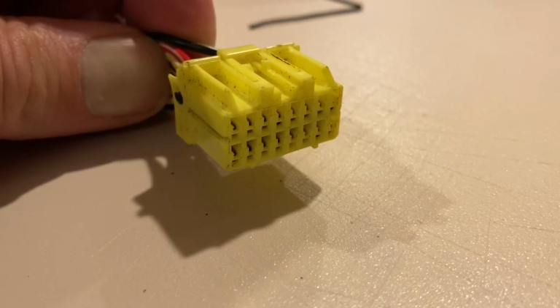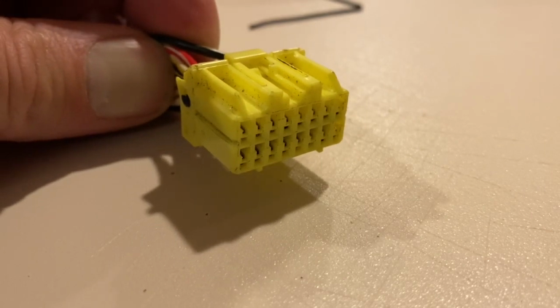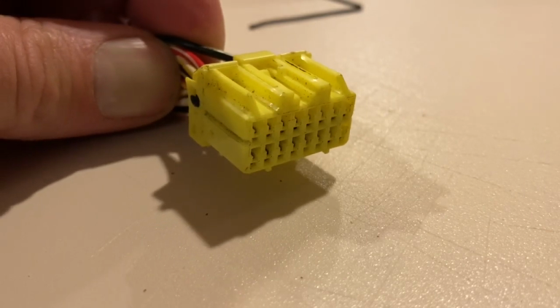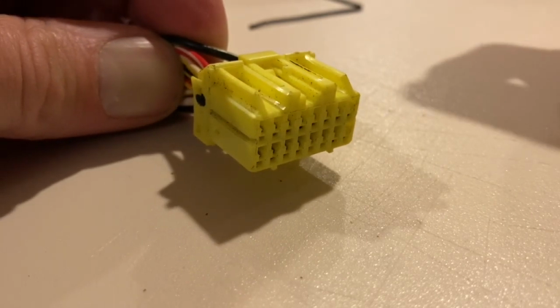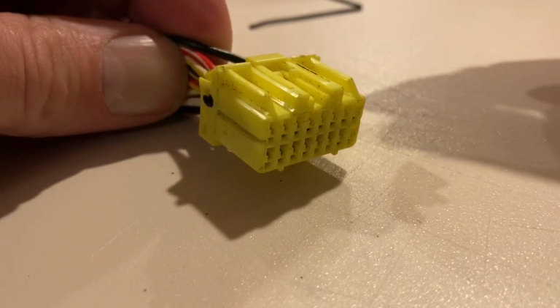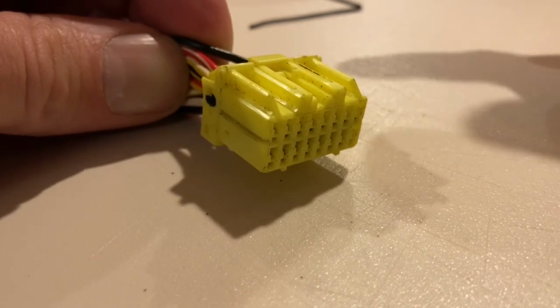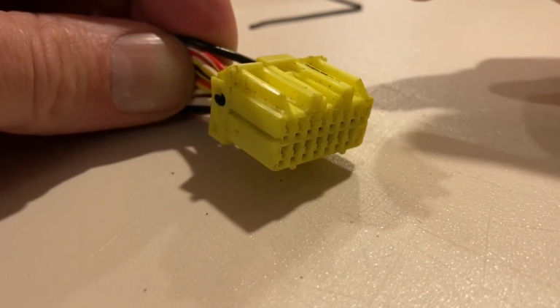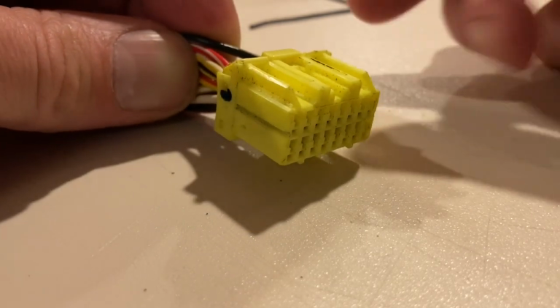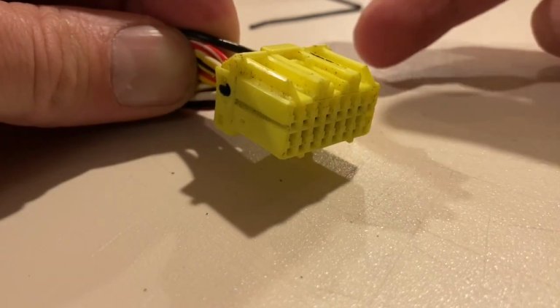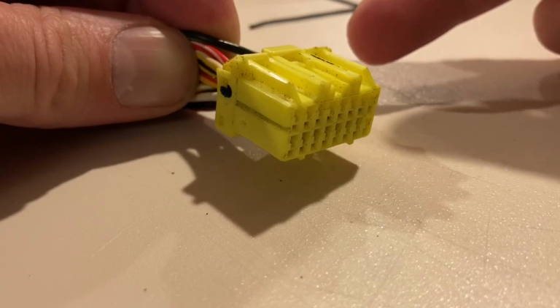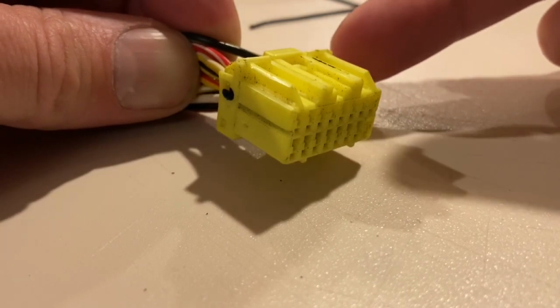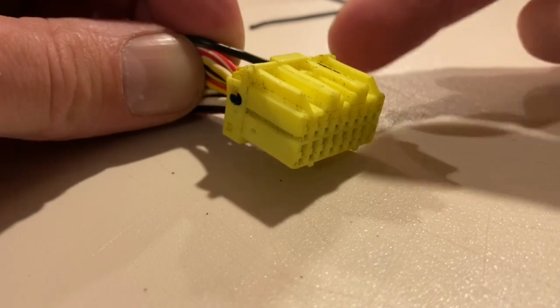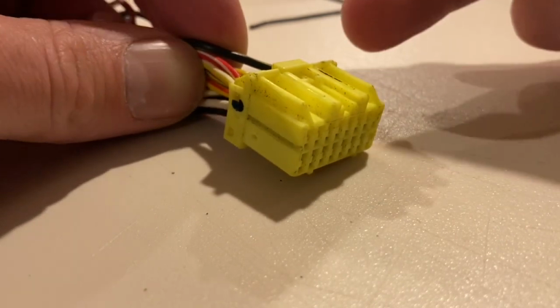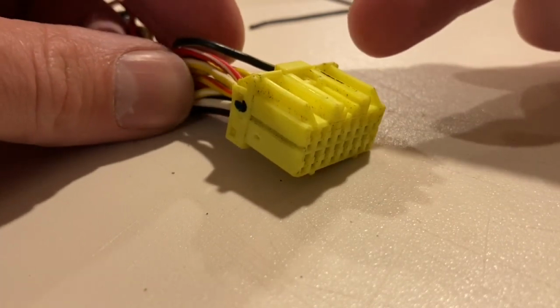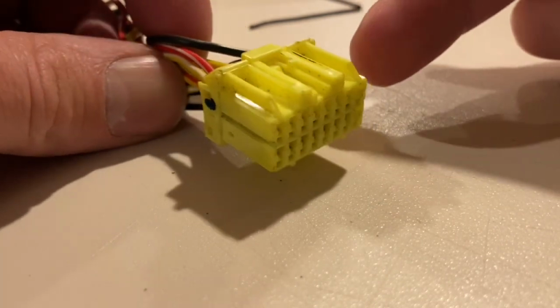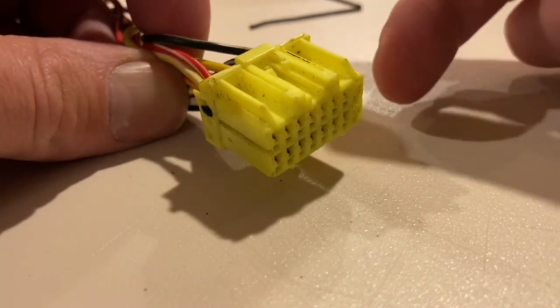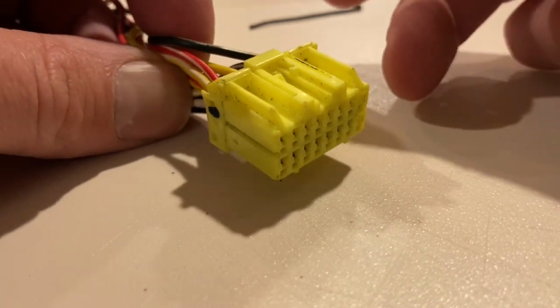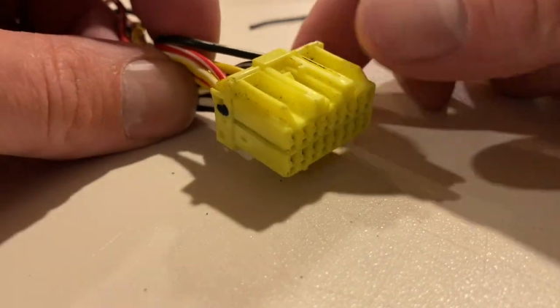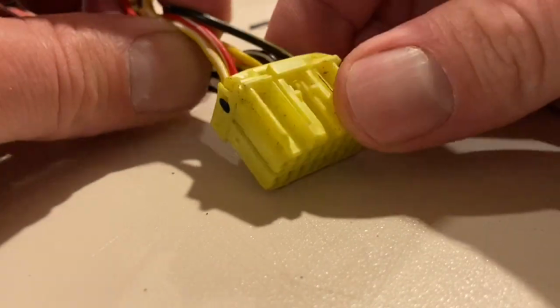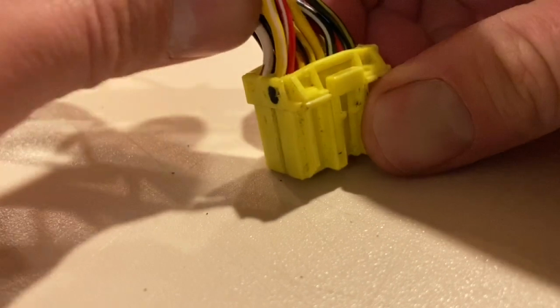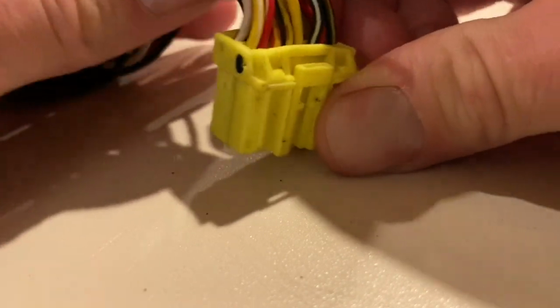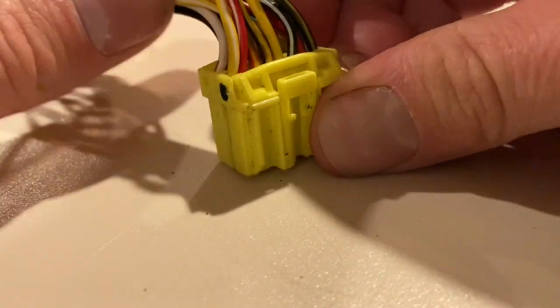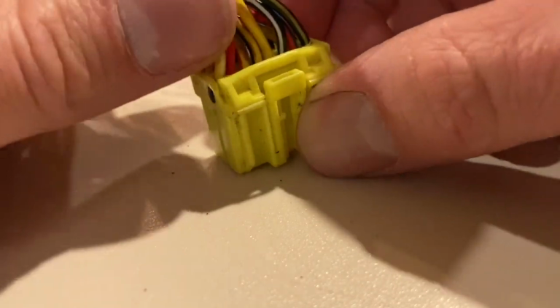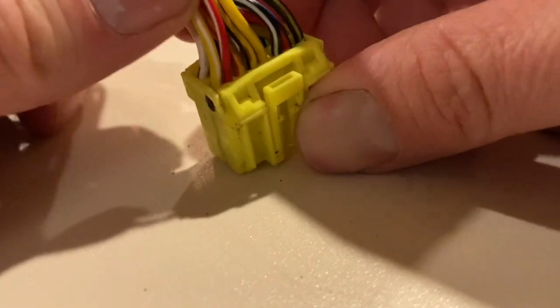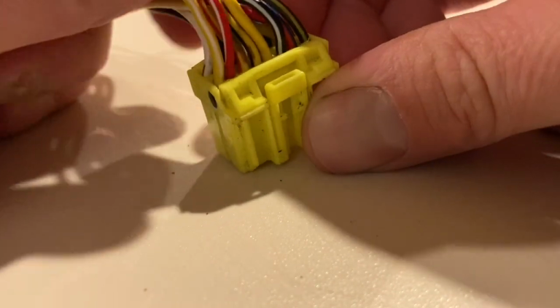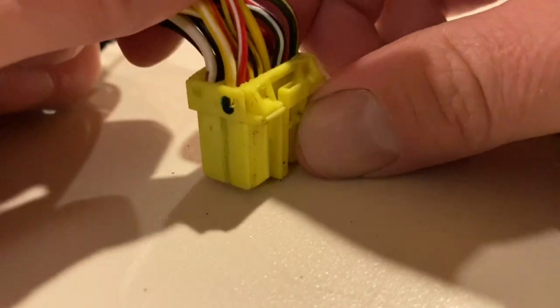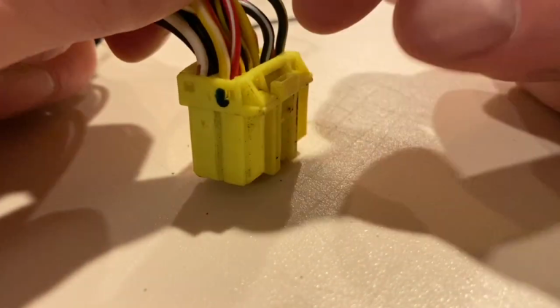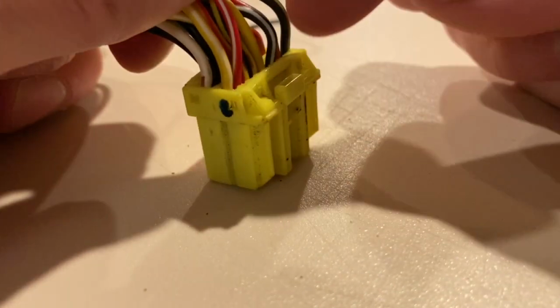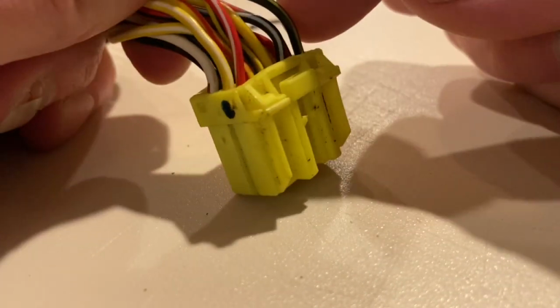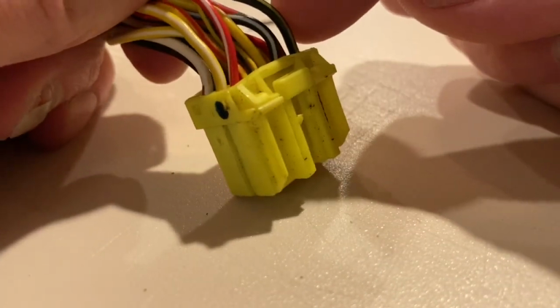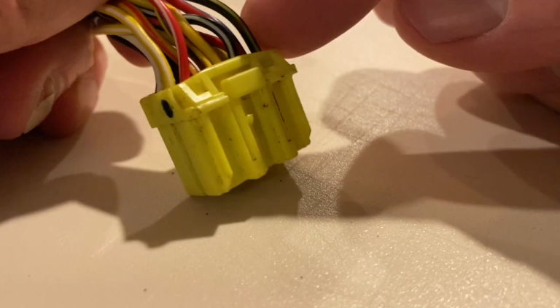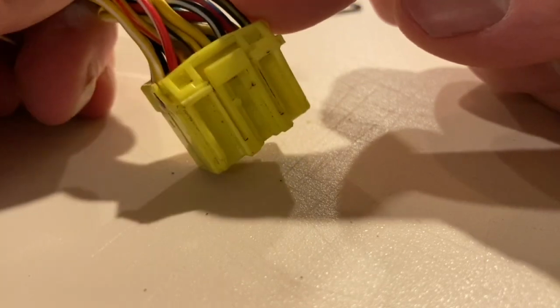This is a connector for a Mitsubishi — I believe it's for the ECU, and it's for a 2G DSM or maybe even an Evo. I'm not actually sure which one; I just kind of pulled it out of my bucket of connectors. But what I'm going to show you is how to pull the wires out of the back of it.